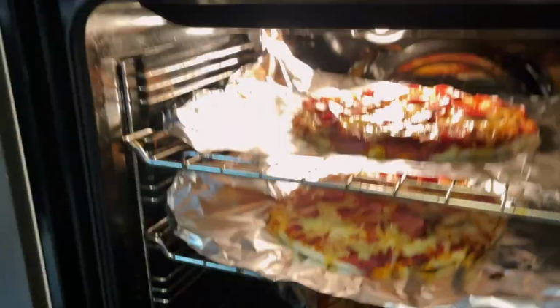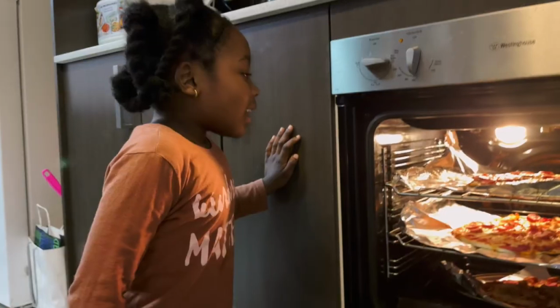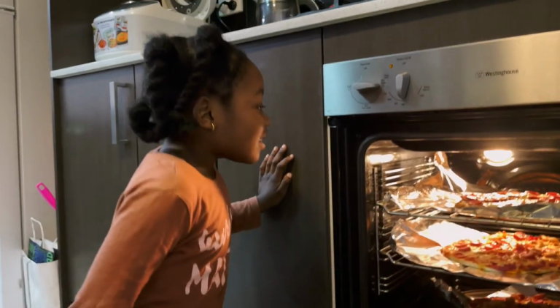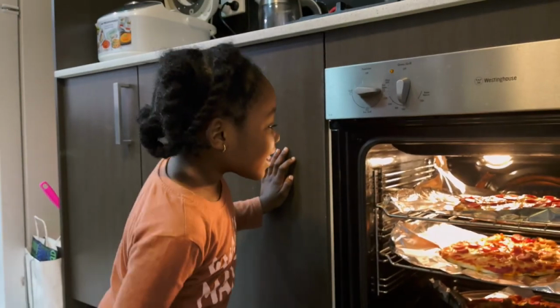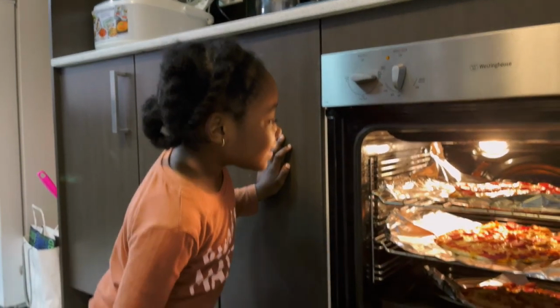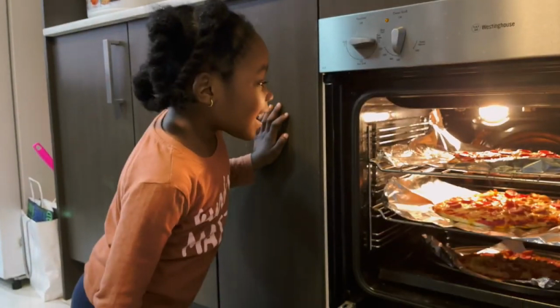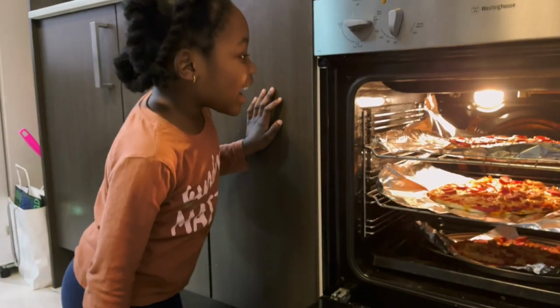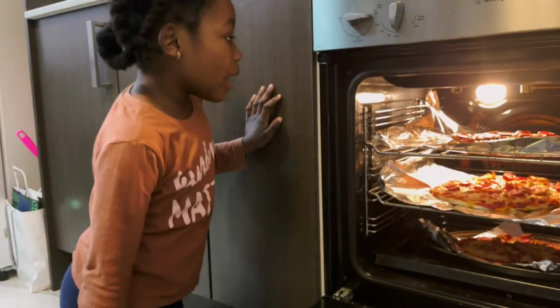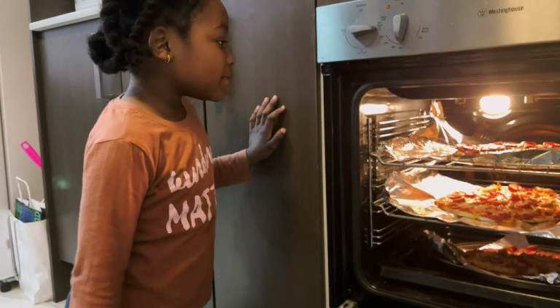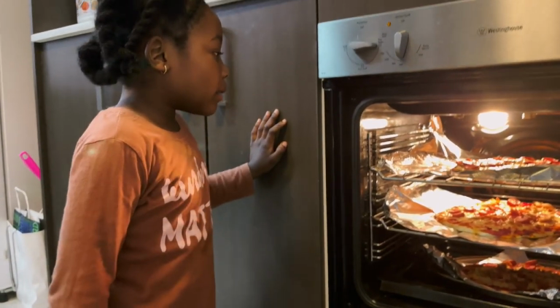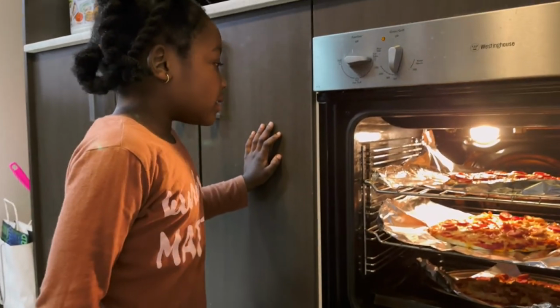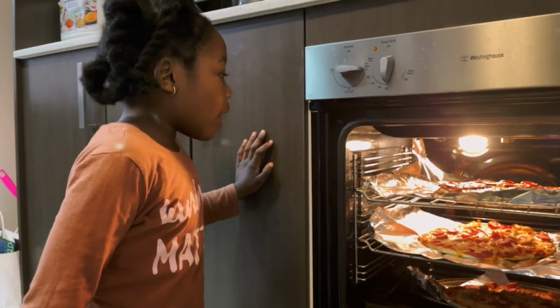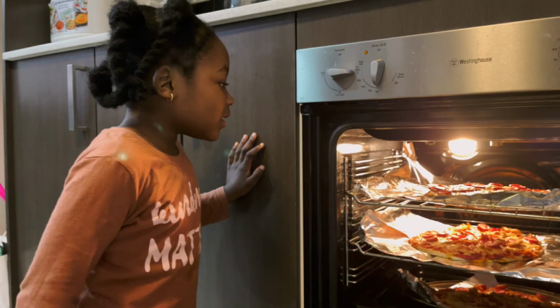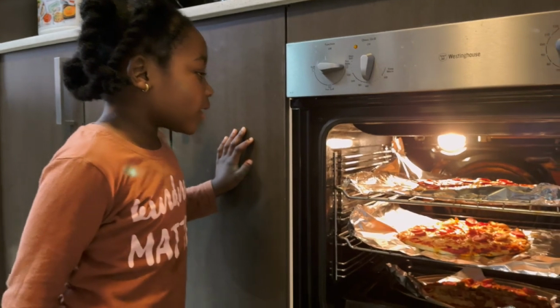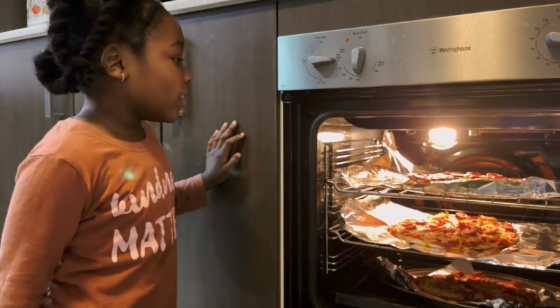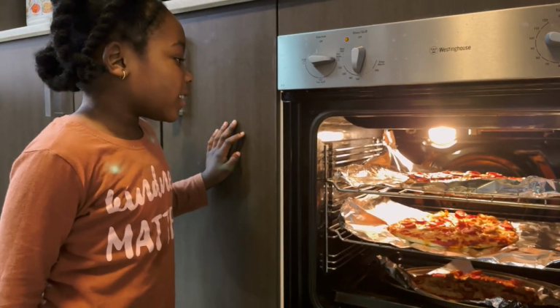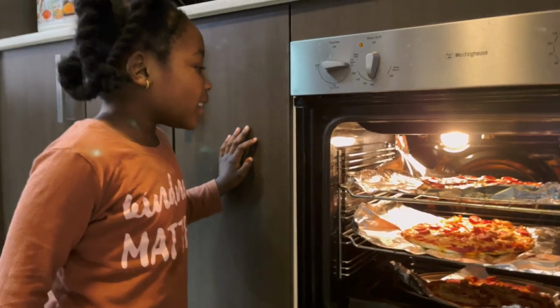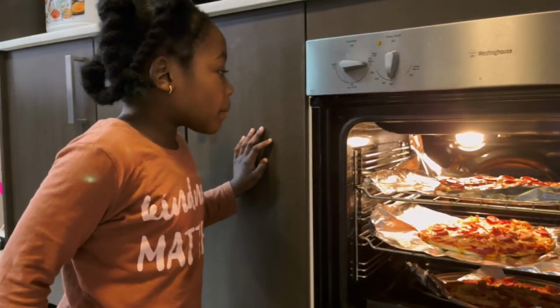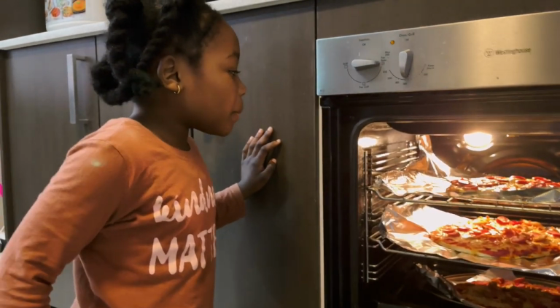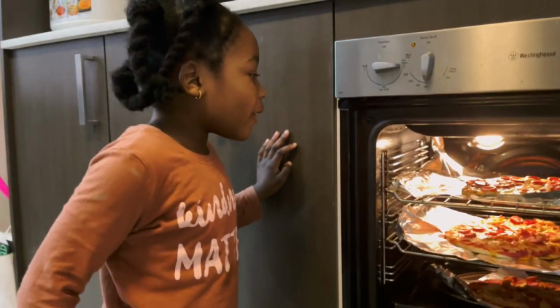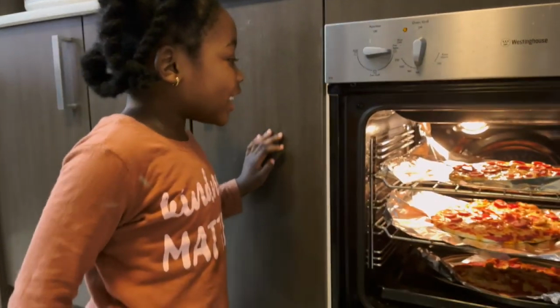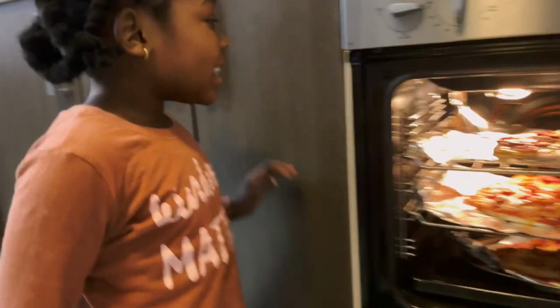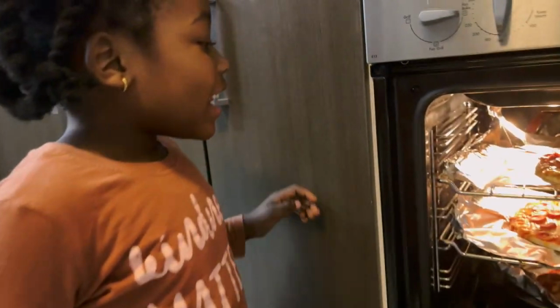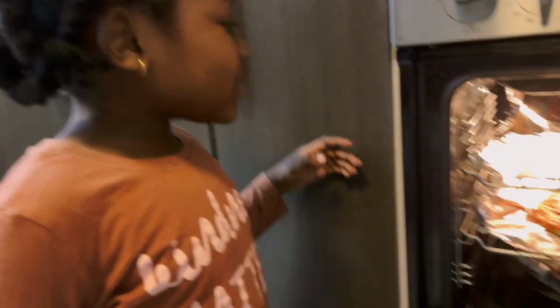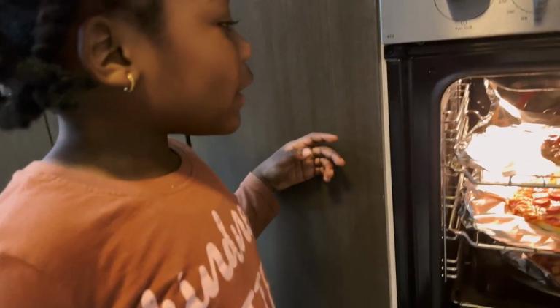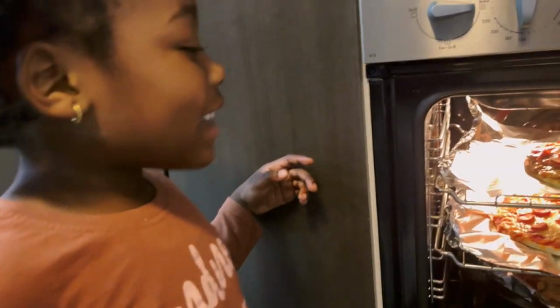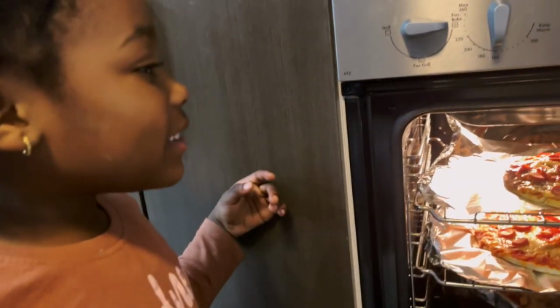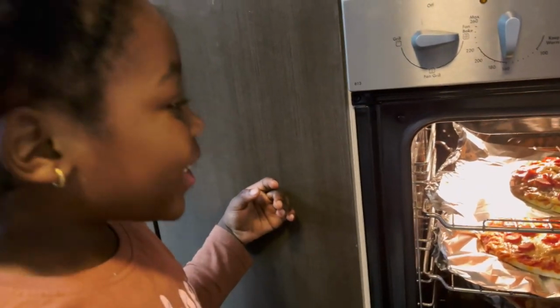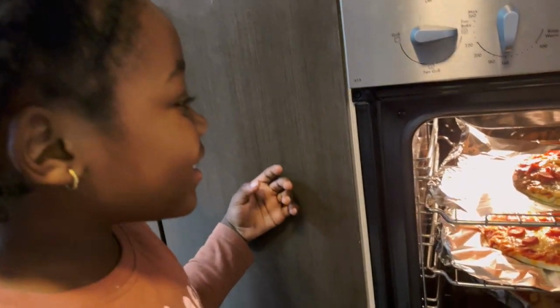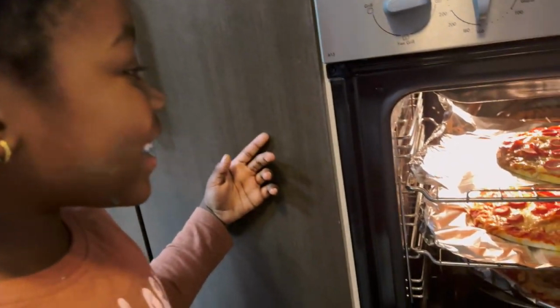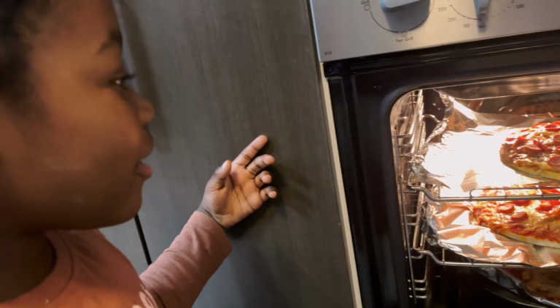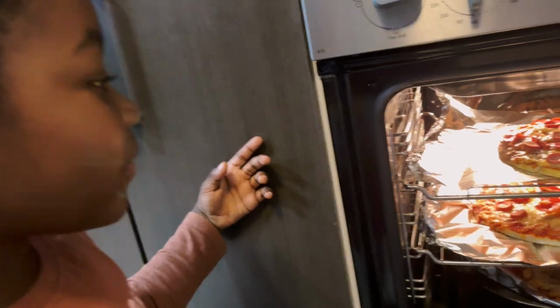I think it's ready. The hot dogs look like pepperoni. Let's call Dad so he can take it out. Yes!